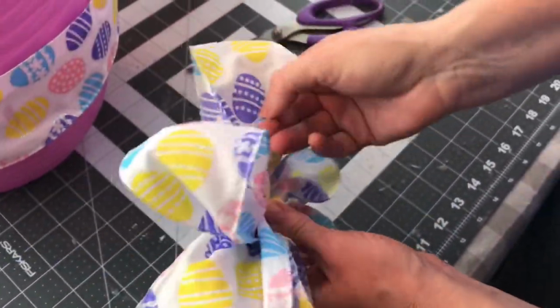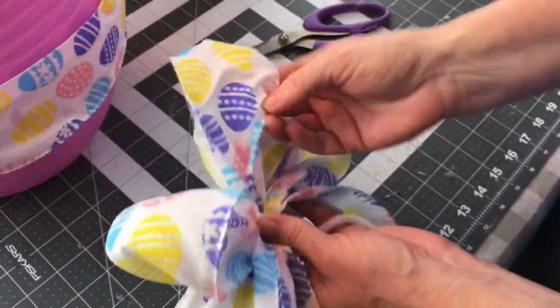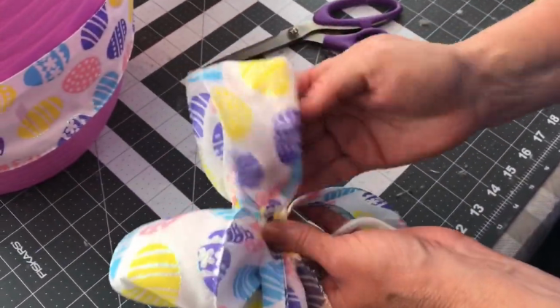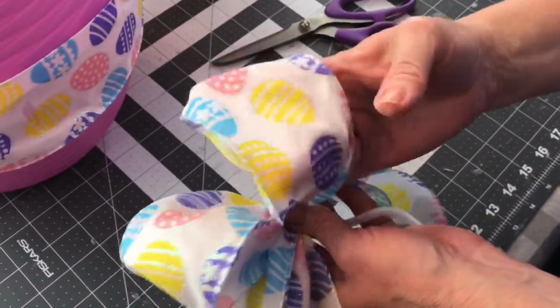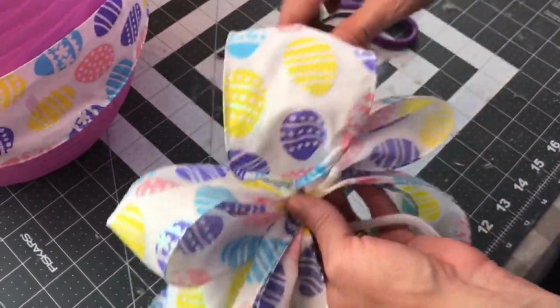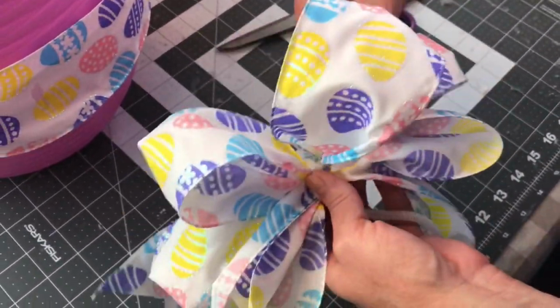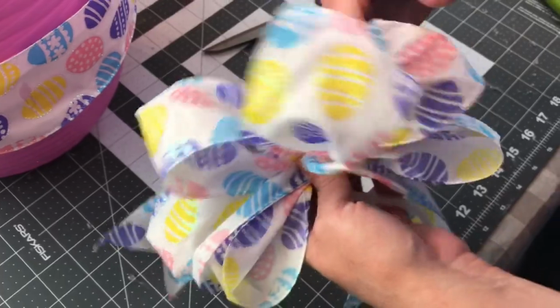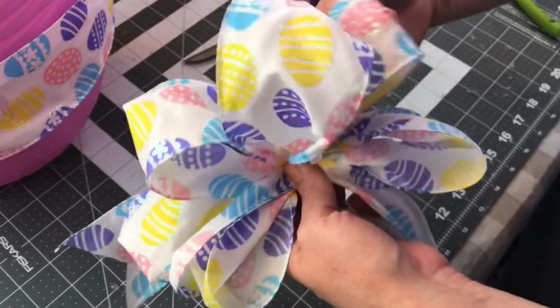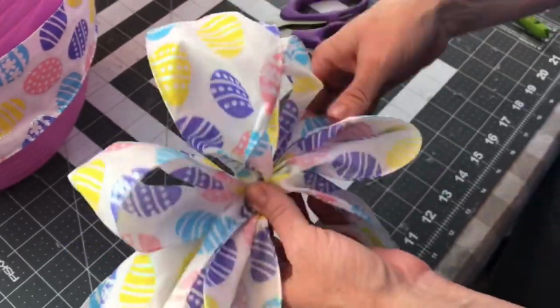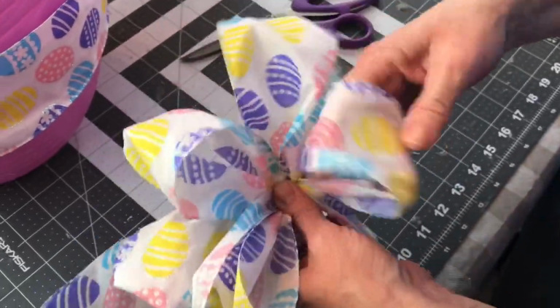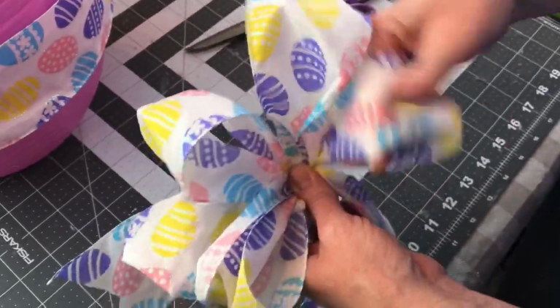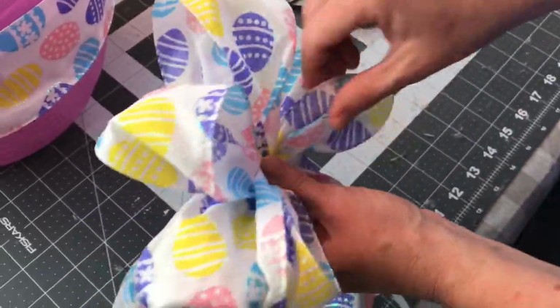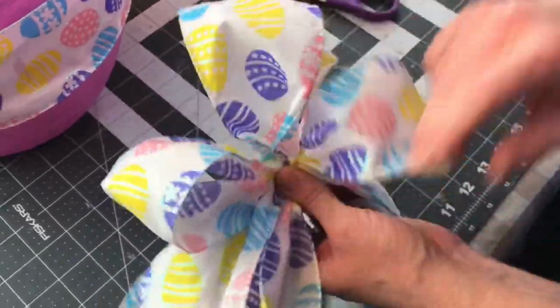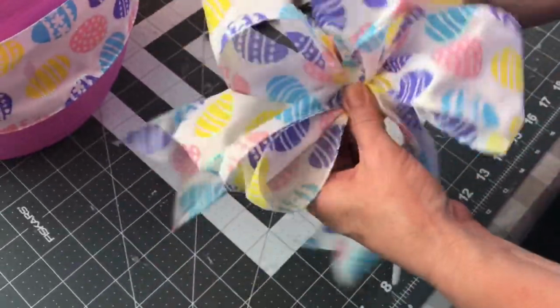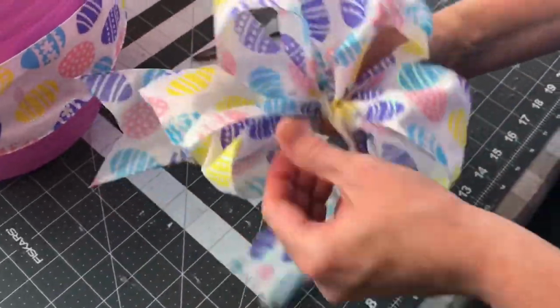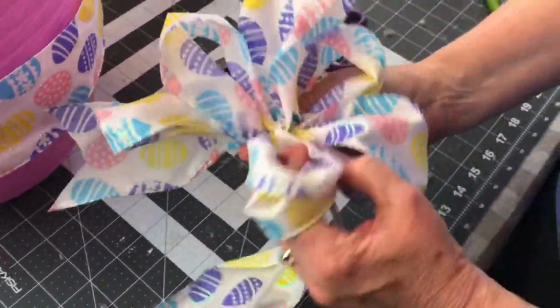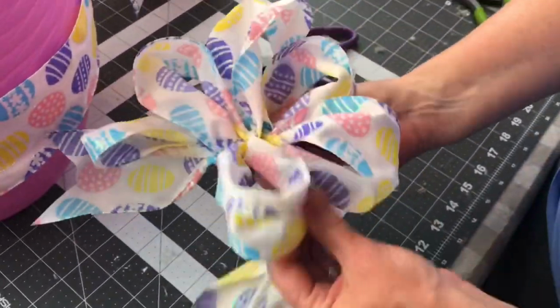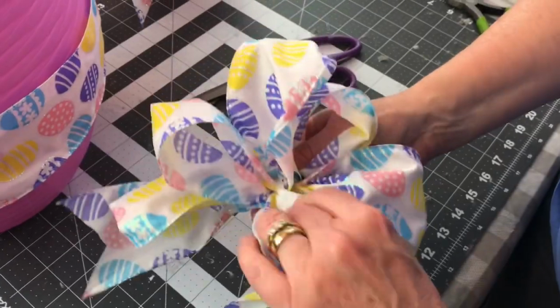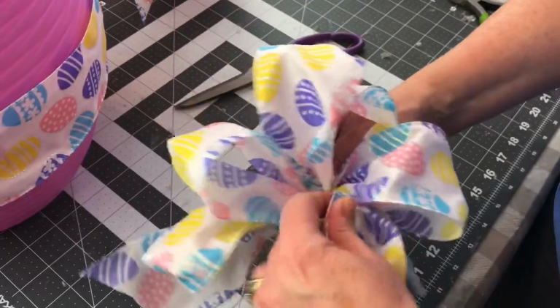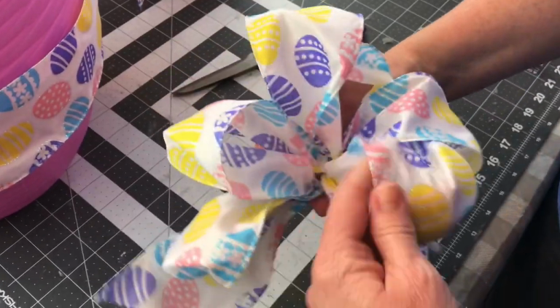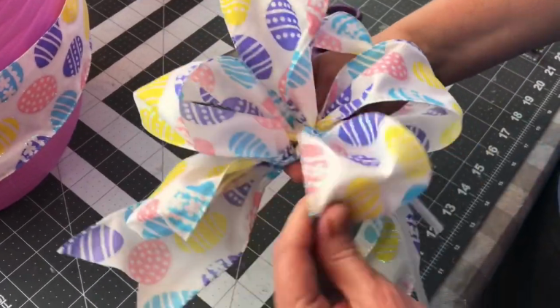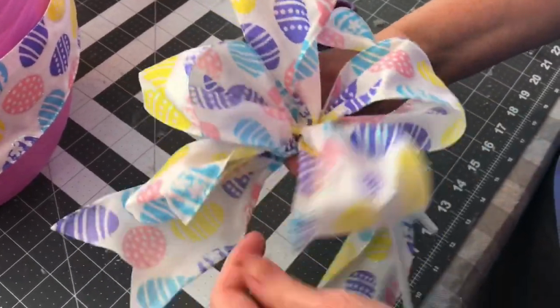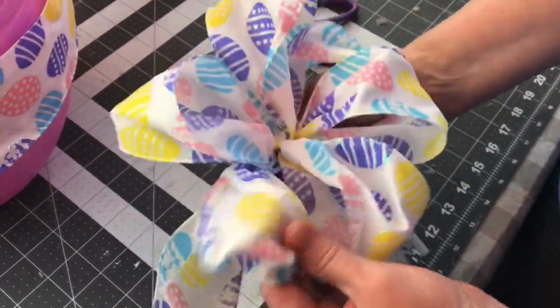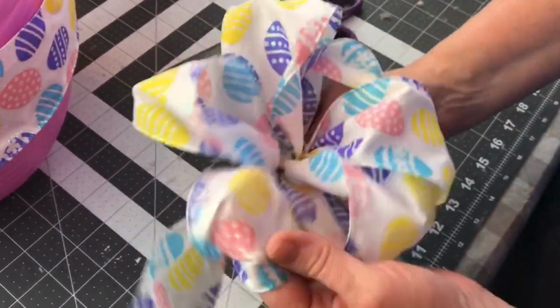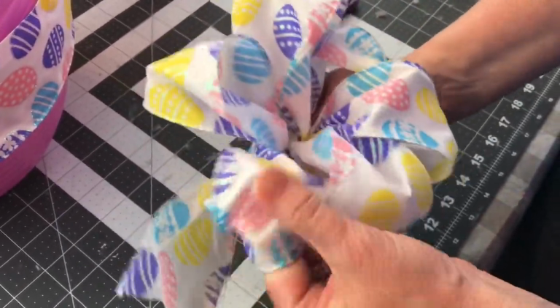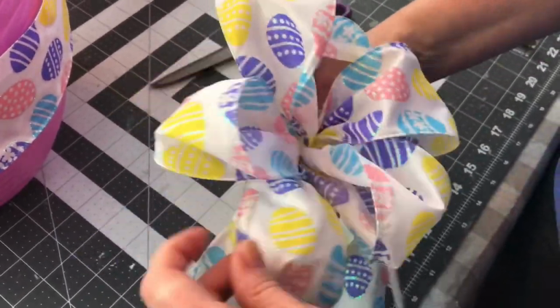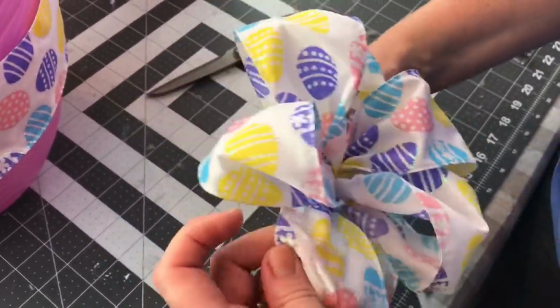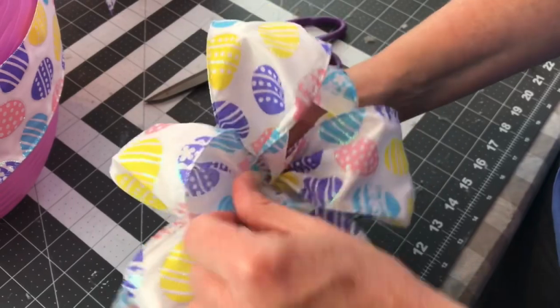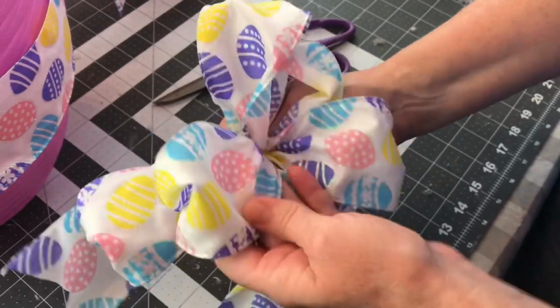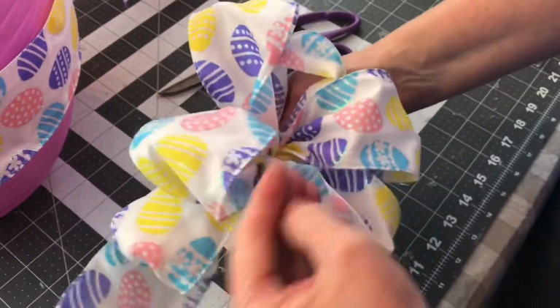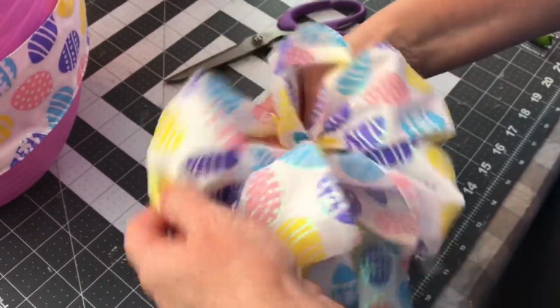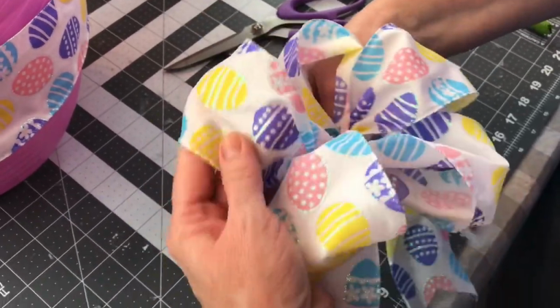All of my materials came from Dollar Tree so this is a very easy and inexpensive DIY that looks super cute for Easter. Whatever color egg you choose for the bottom, make sure you put a little weight in that egg so that it won't tip over.